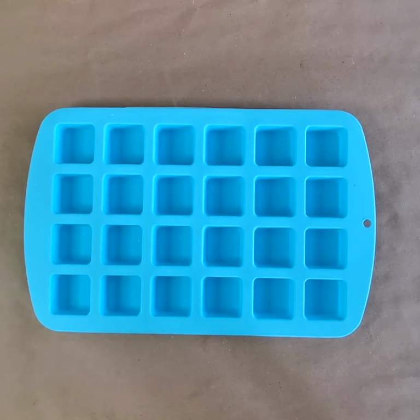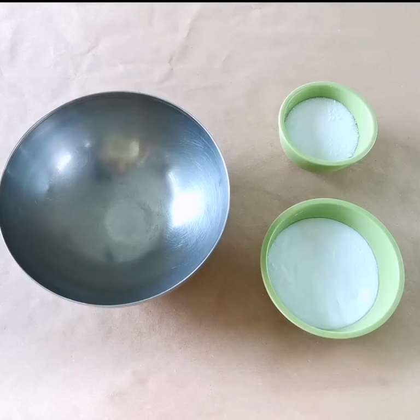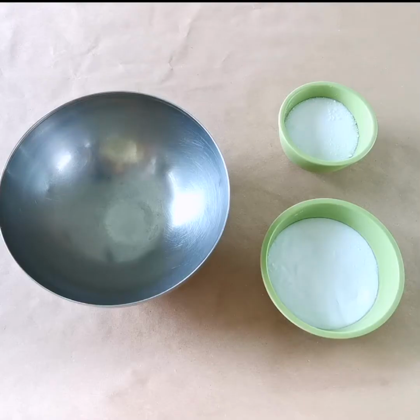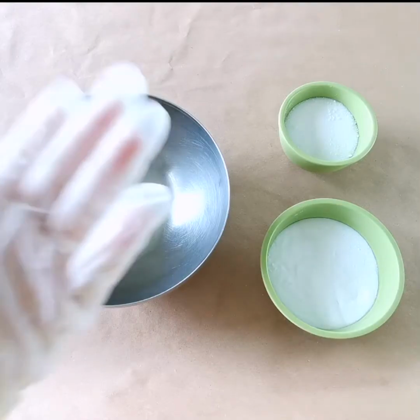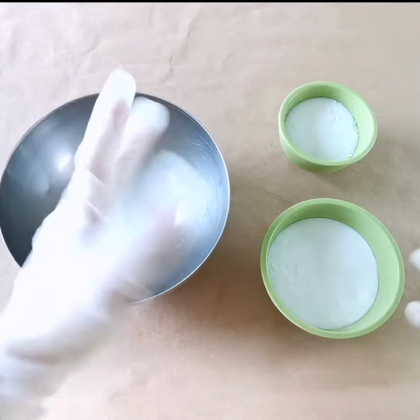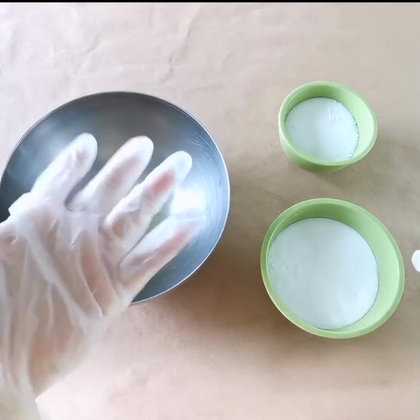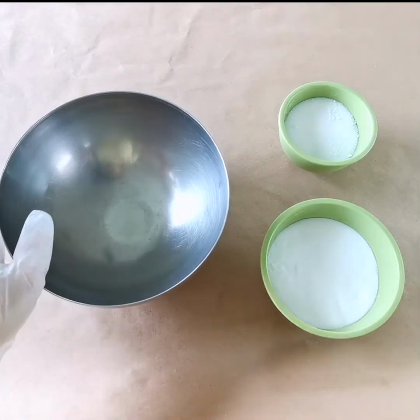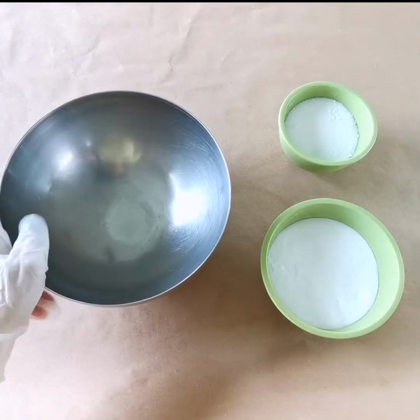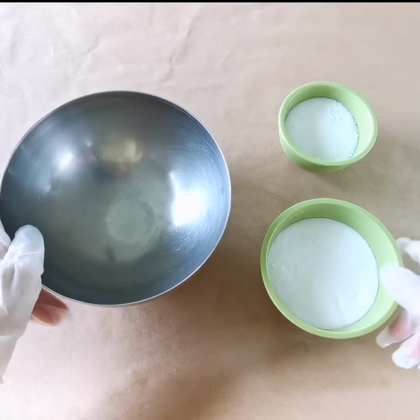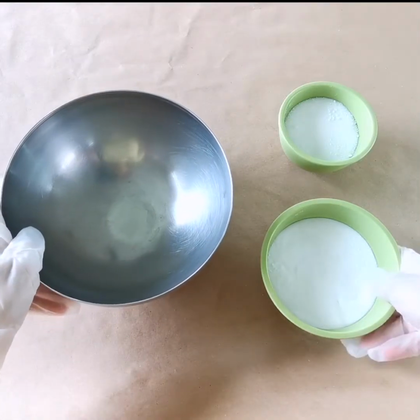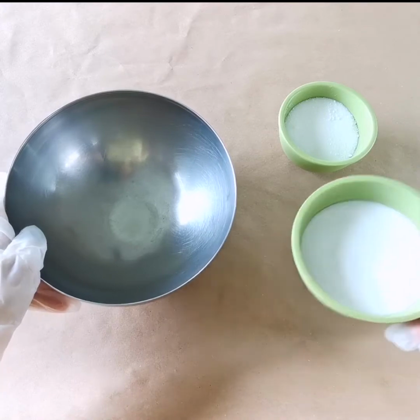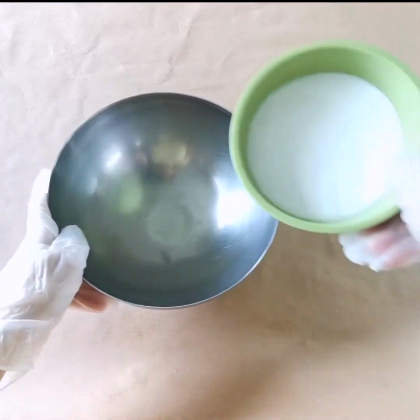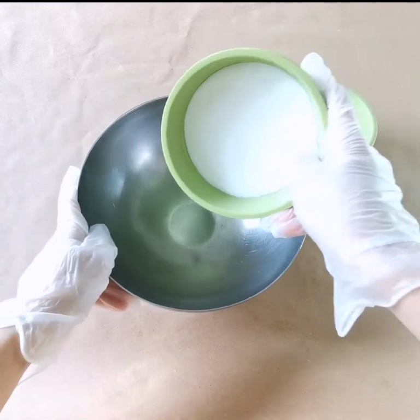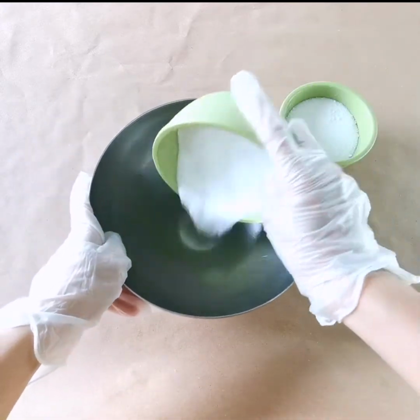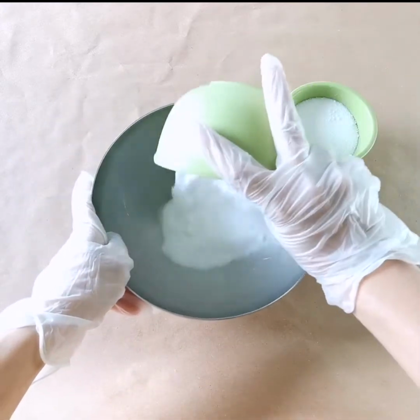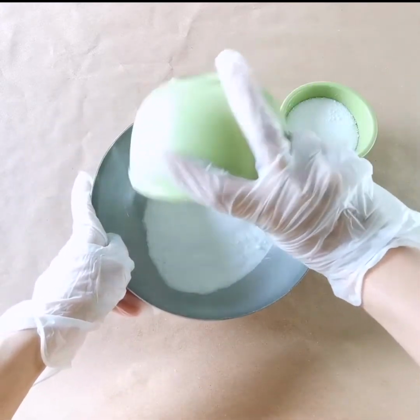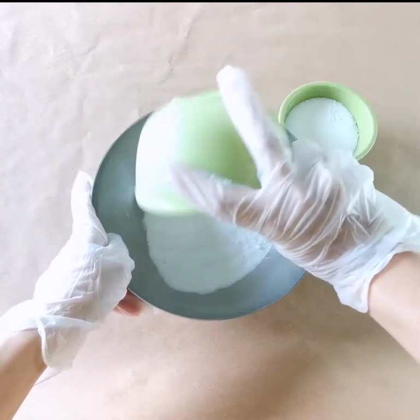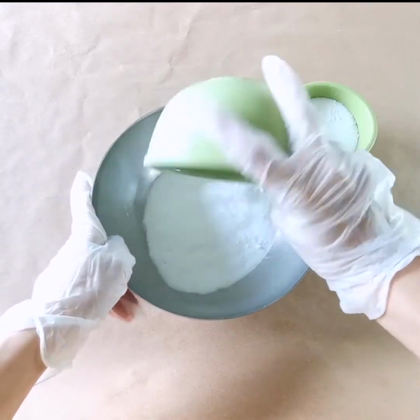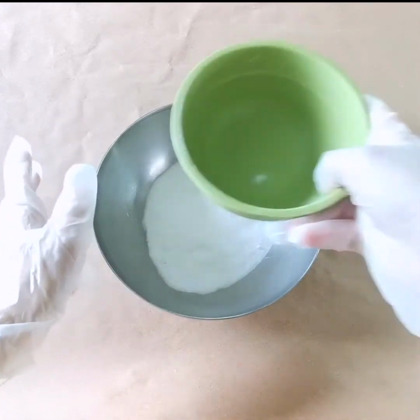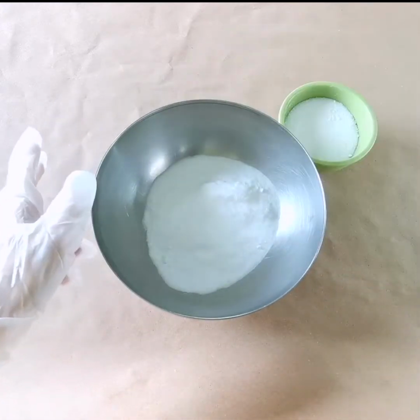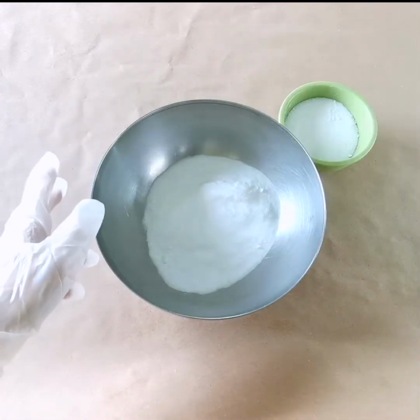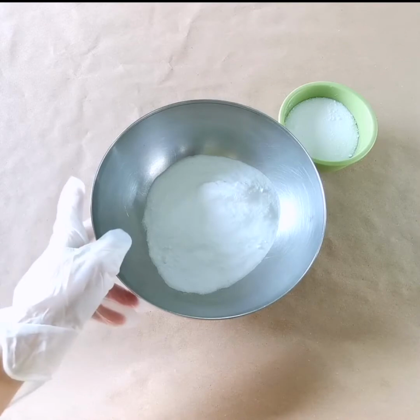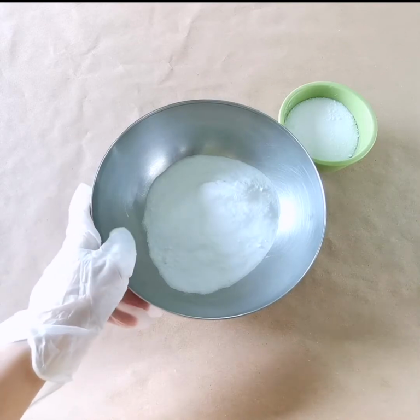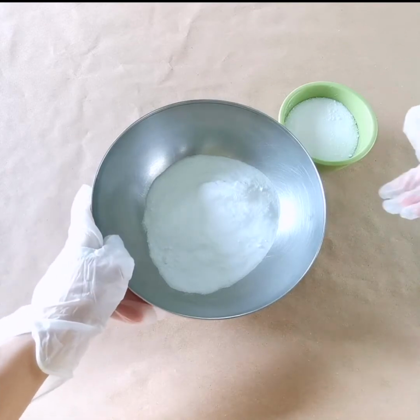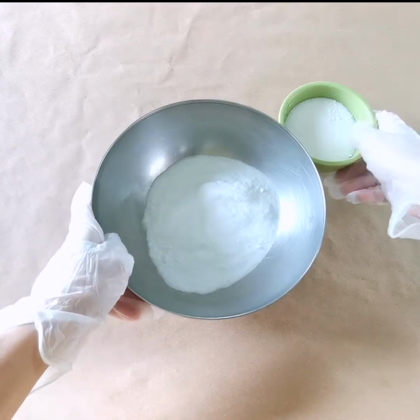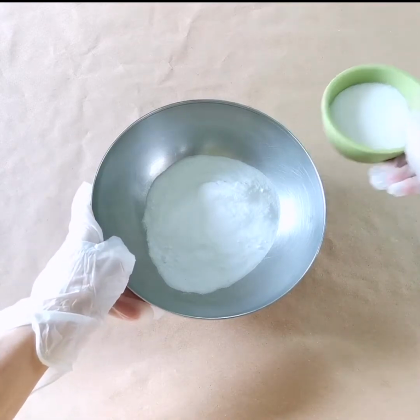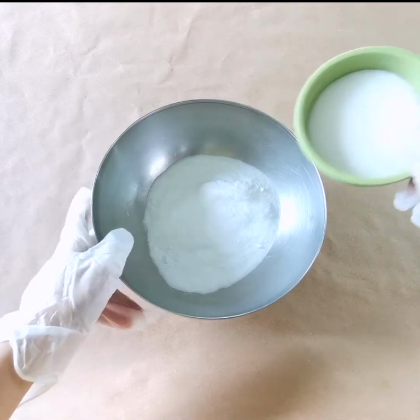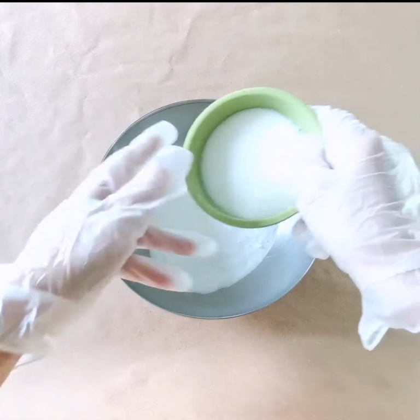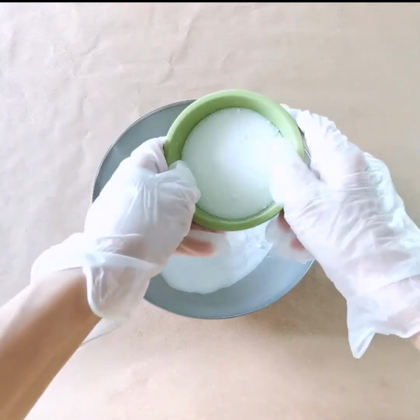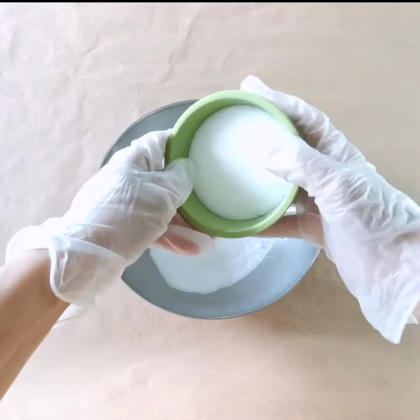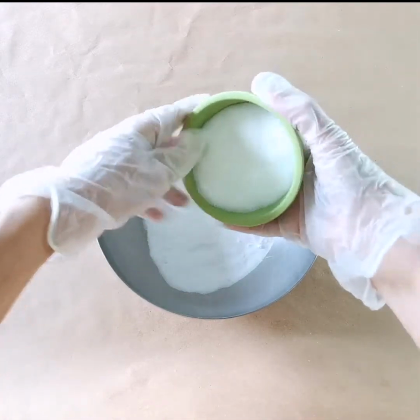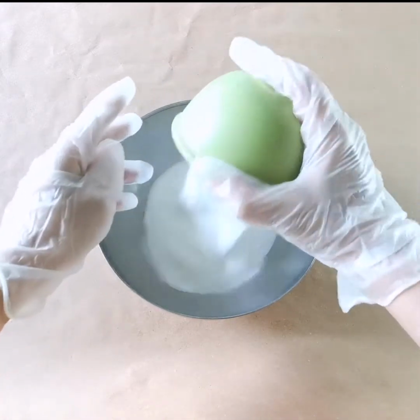So we're gonna put on our latex gloves. Then we take the baking soda and pour that in our bowl. And then we take the citric acid and mix that into the baking soda.